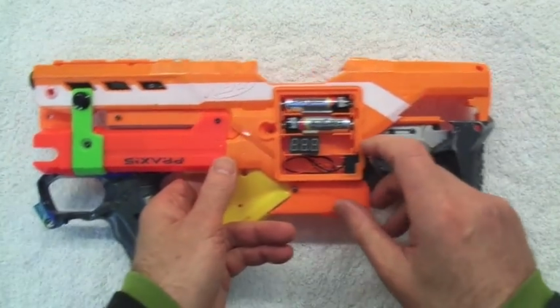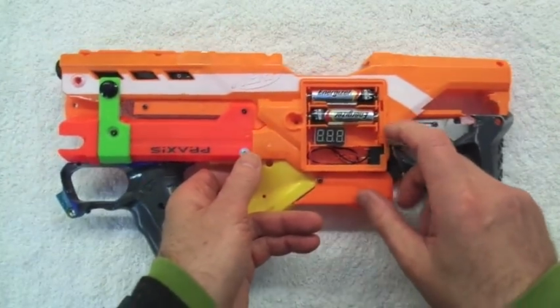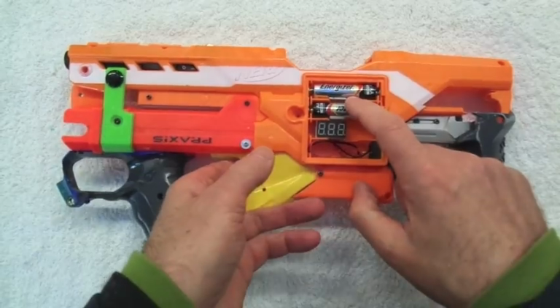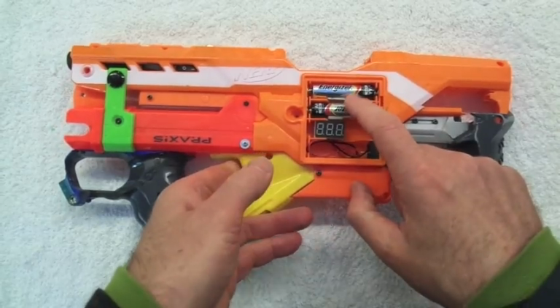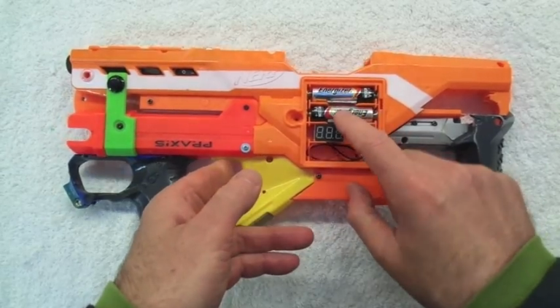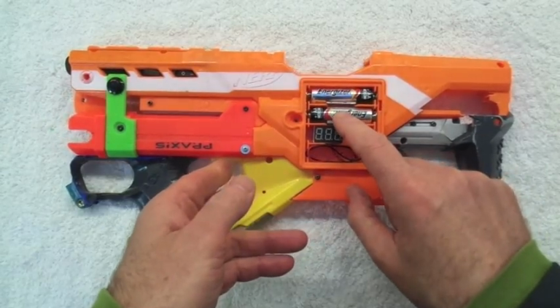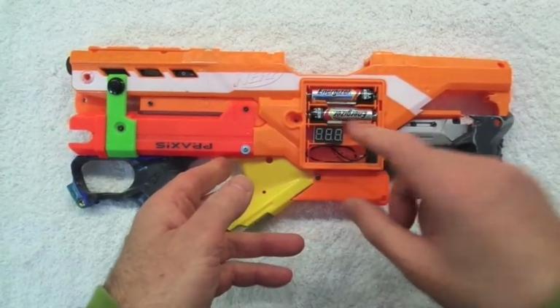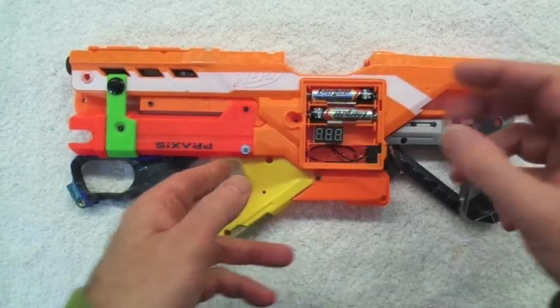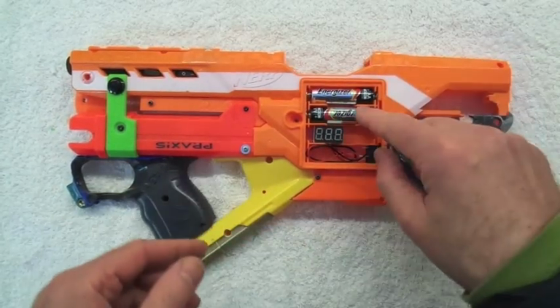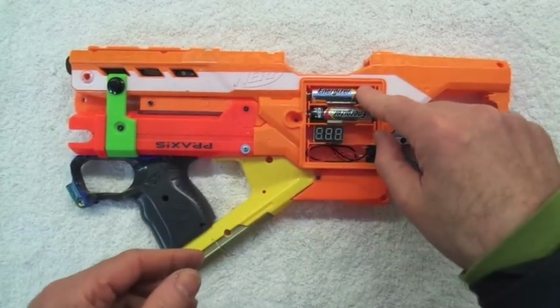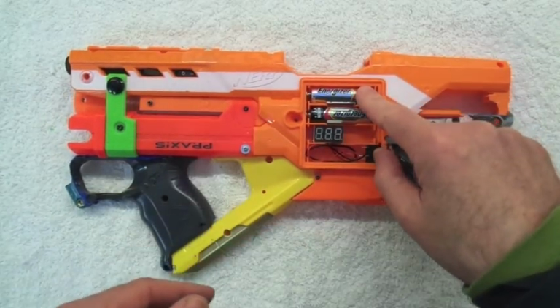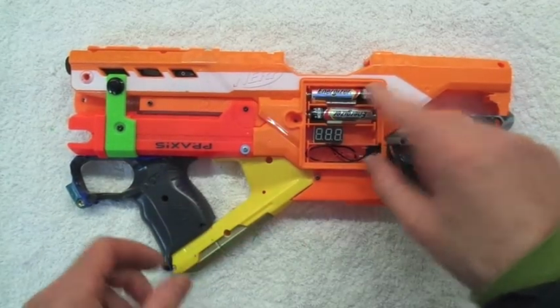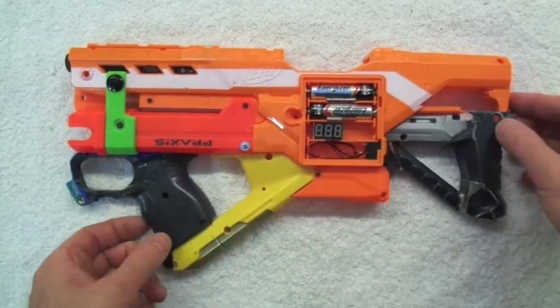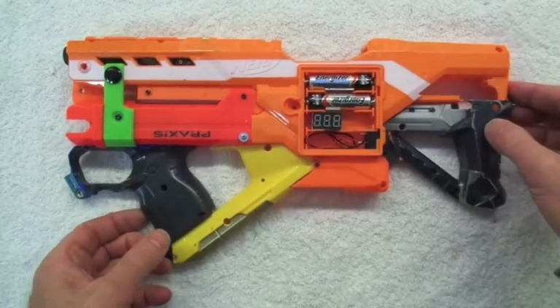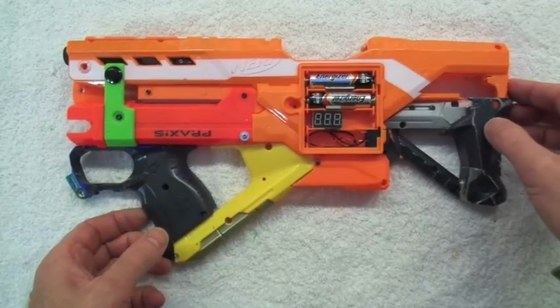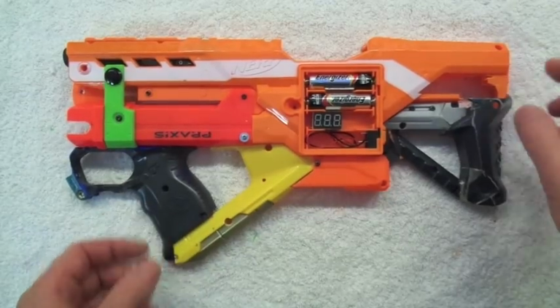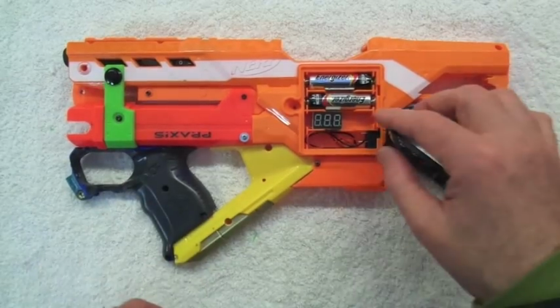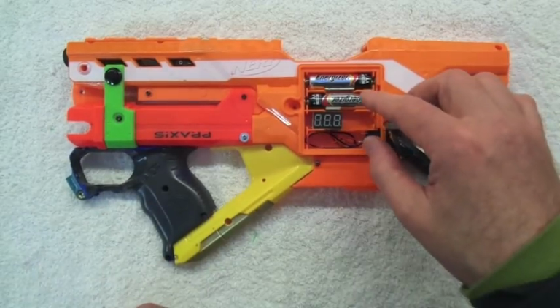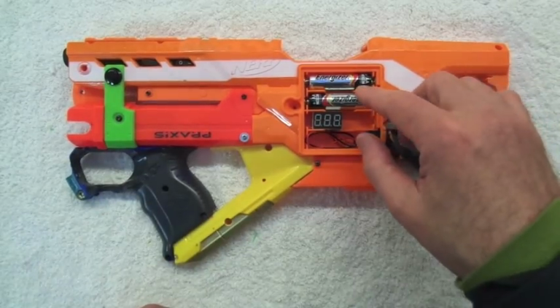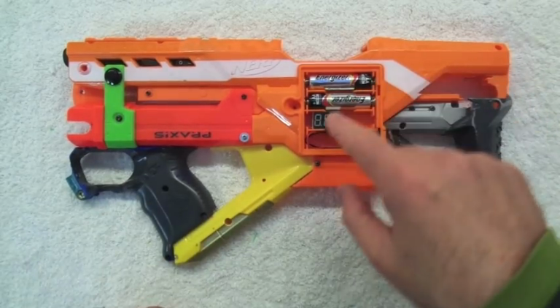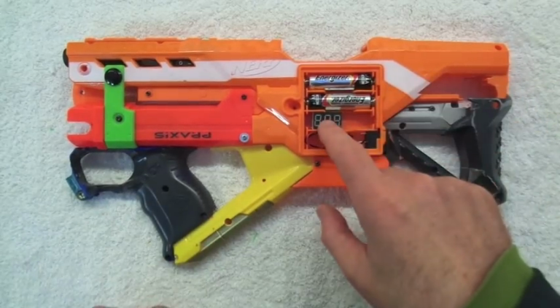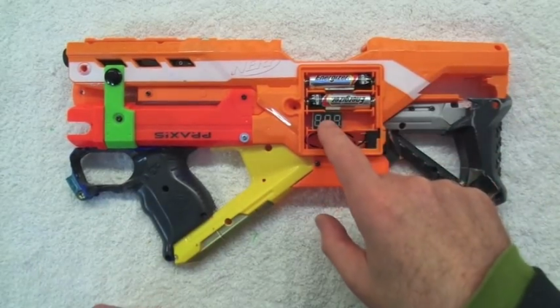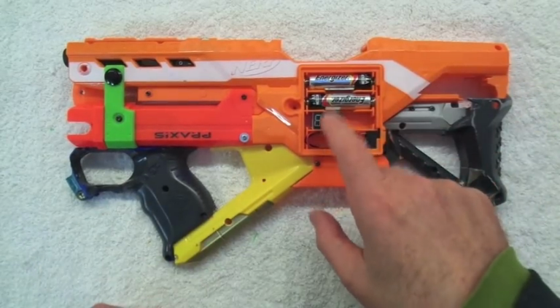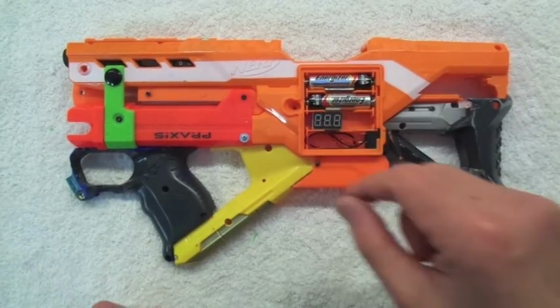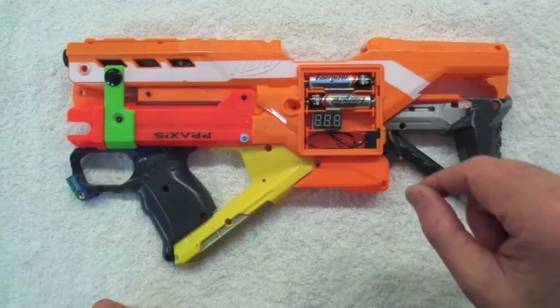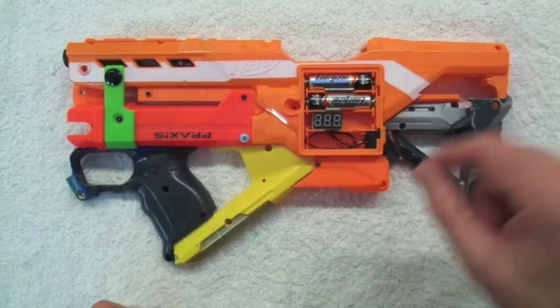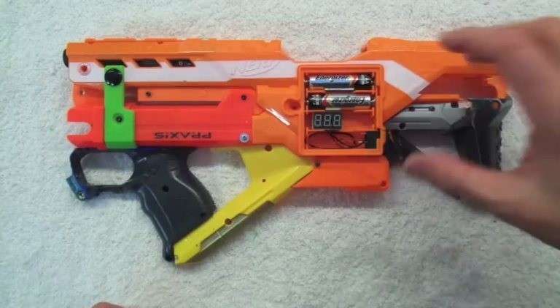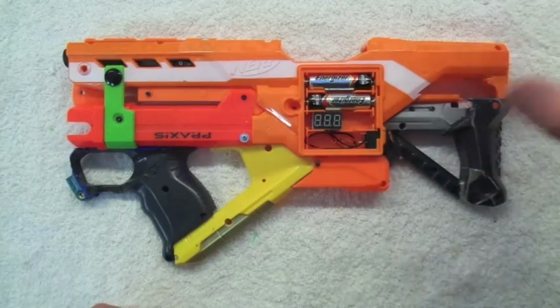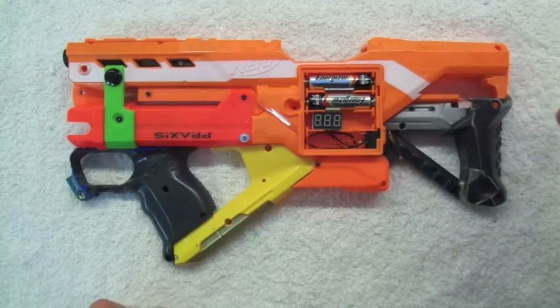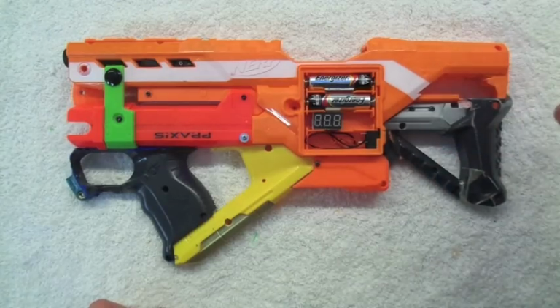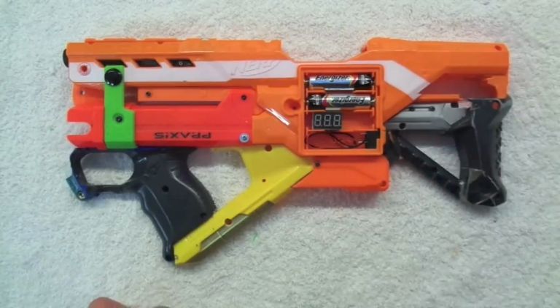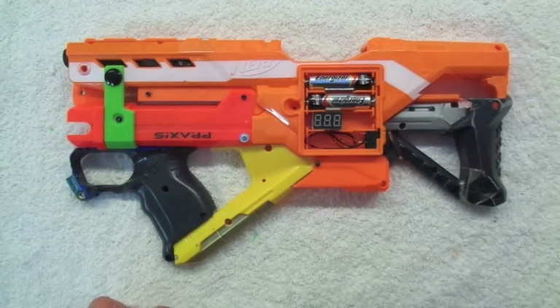3 volt provided by two AAs at the moment — we could swap to a single rechargeable, in which case there's a voltmeter for that, just so you don't run the rechargeable down completely.